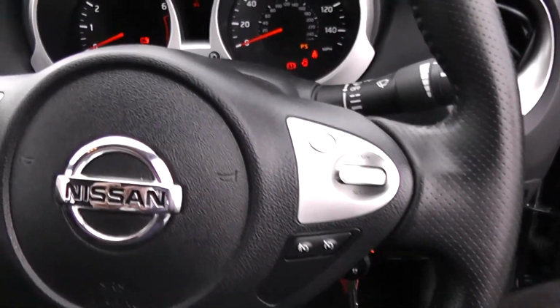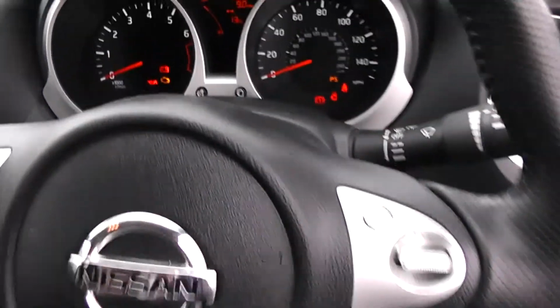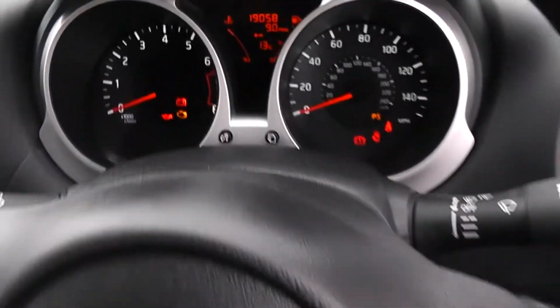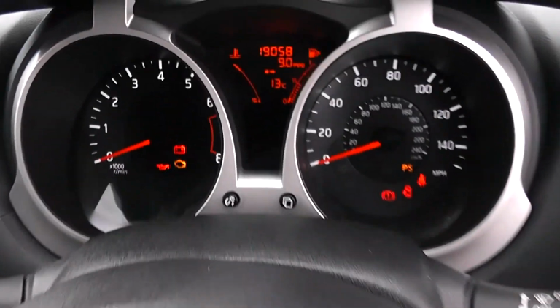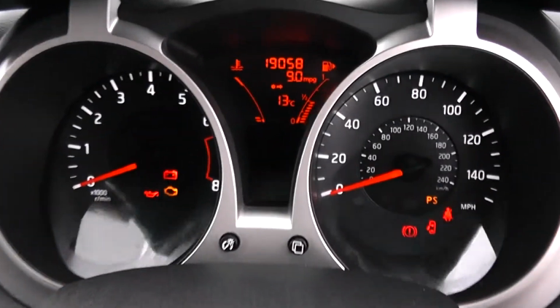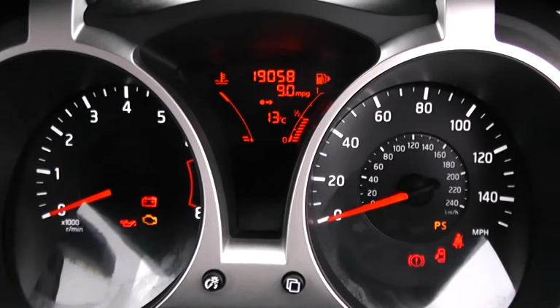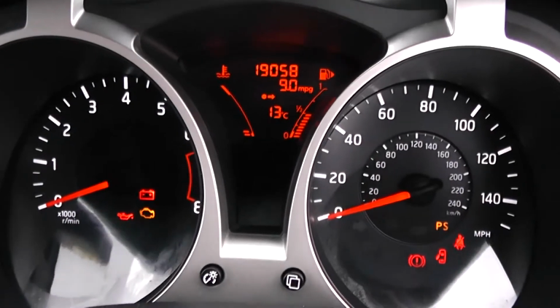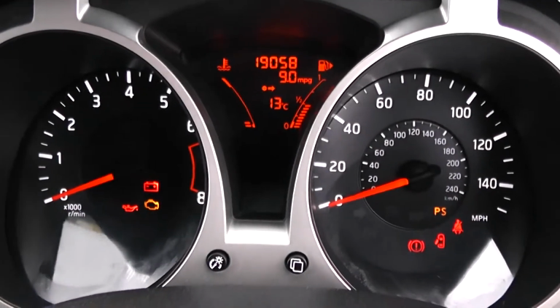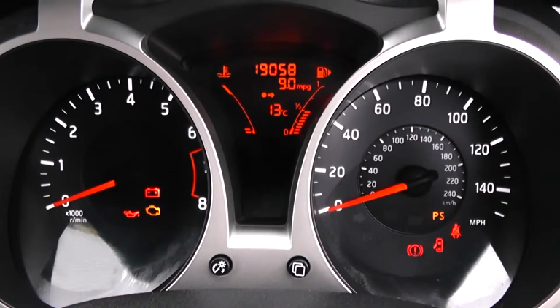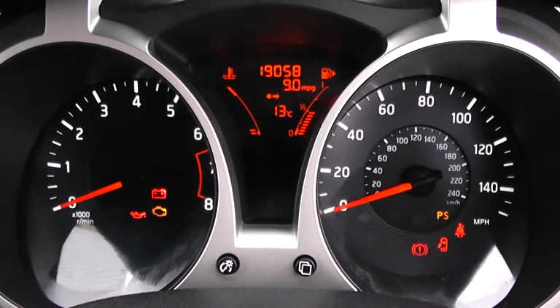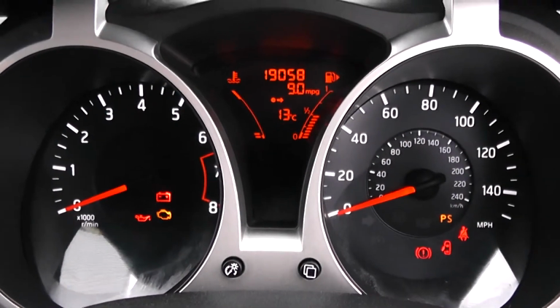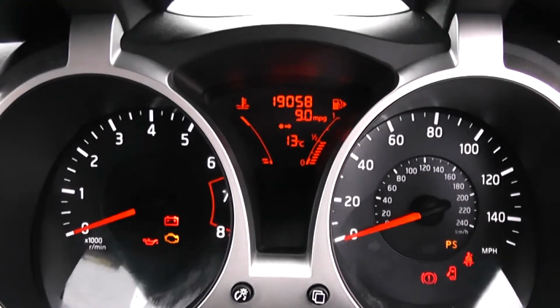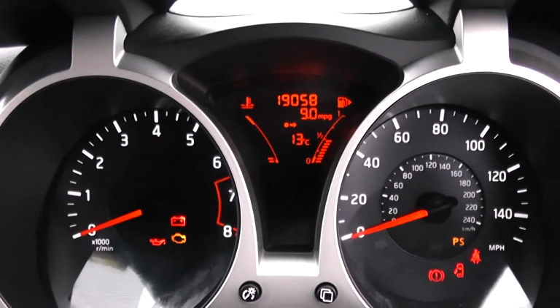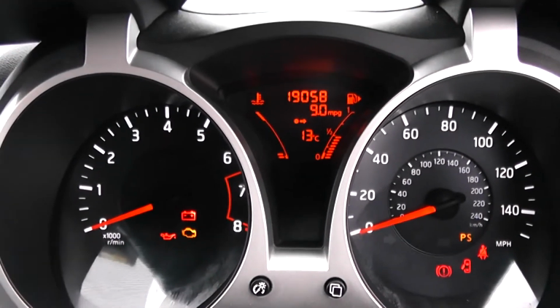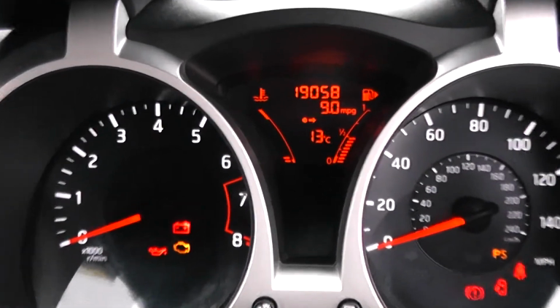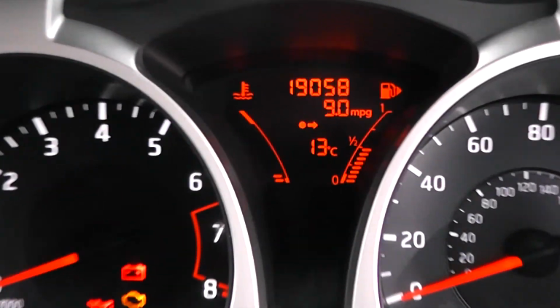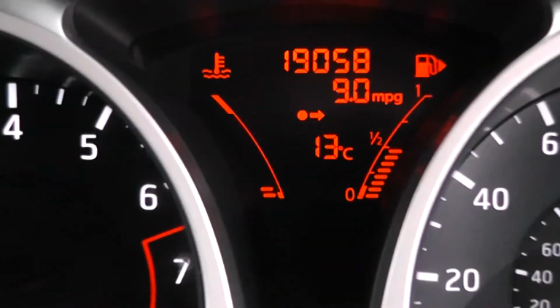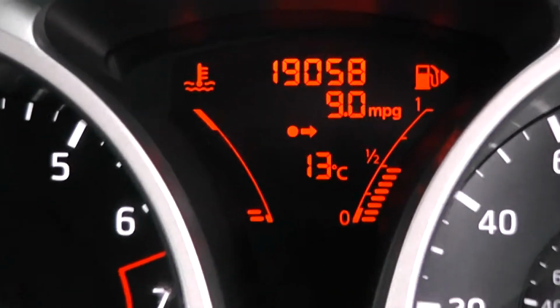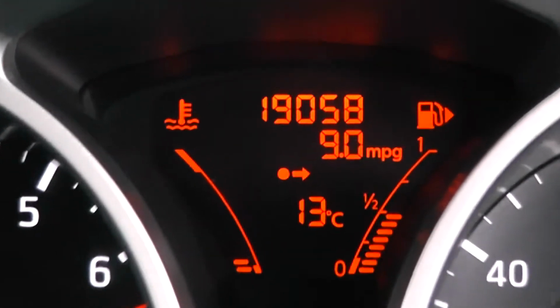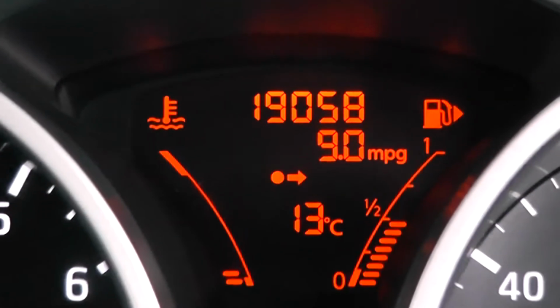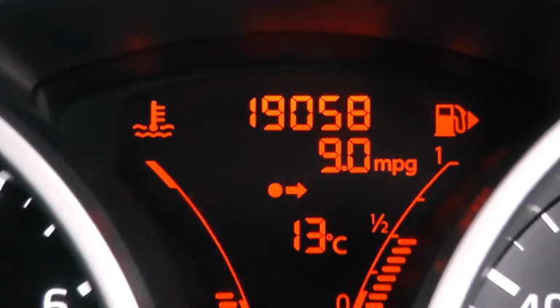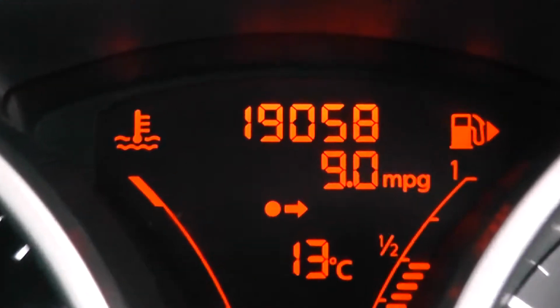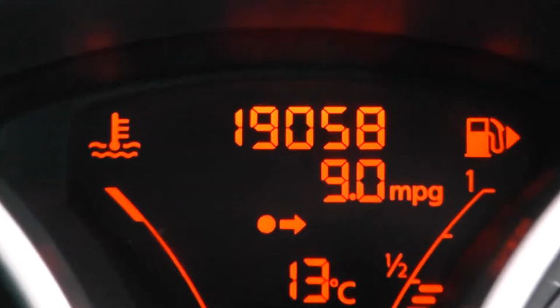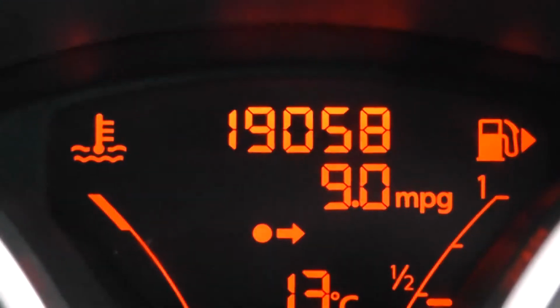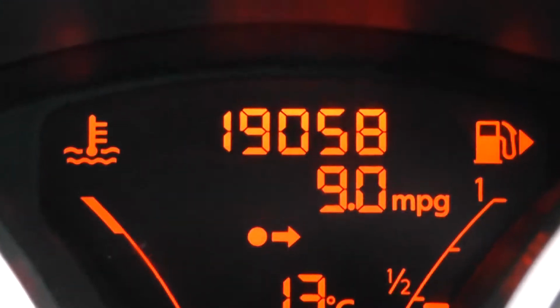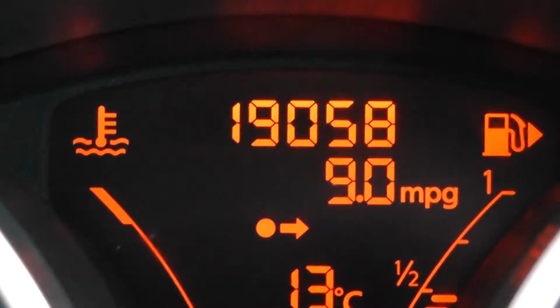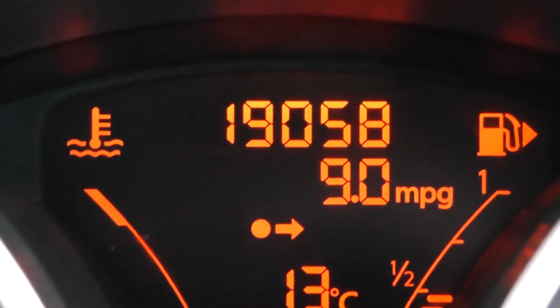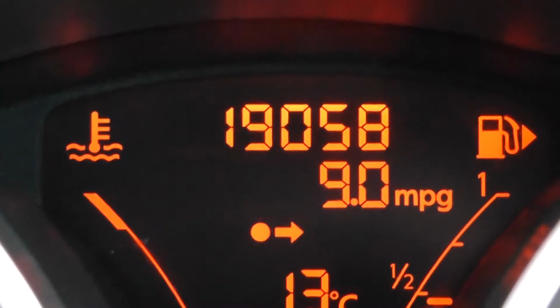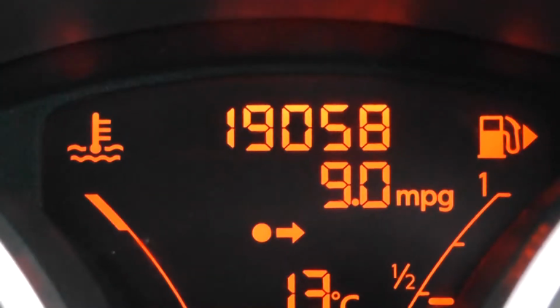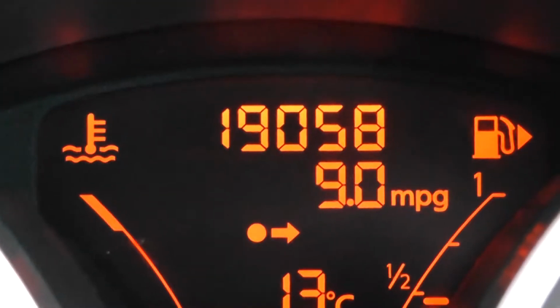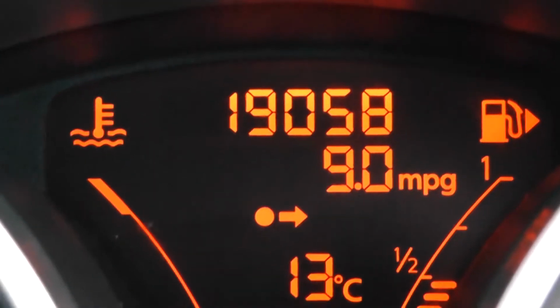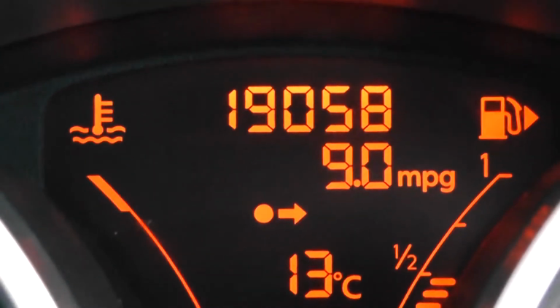Last but not least, on the main dash itself, you have your revs to the left and your miles per hour to the right-hand side. Zooming into the electronic display in the centre, you can see this vehicle has currently done 19,058 miles.